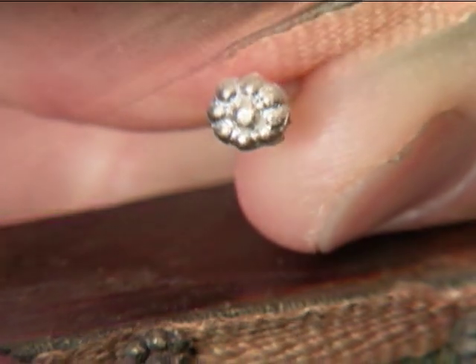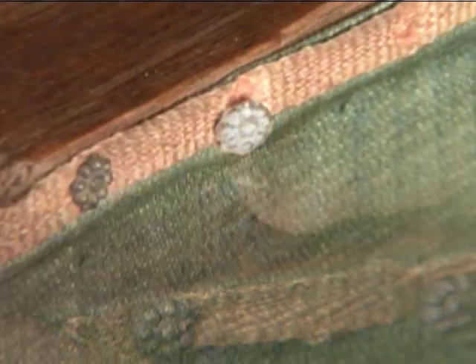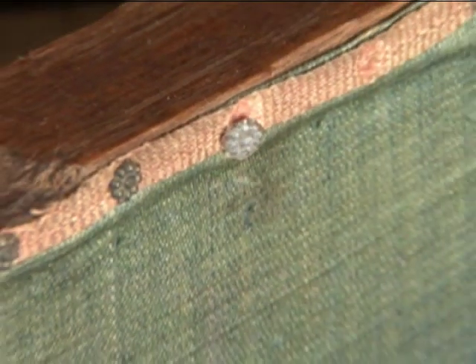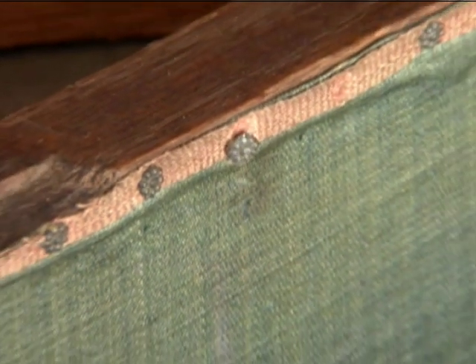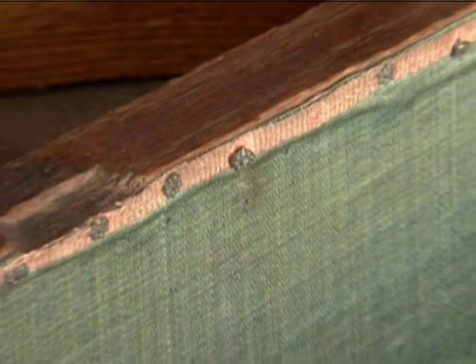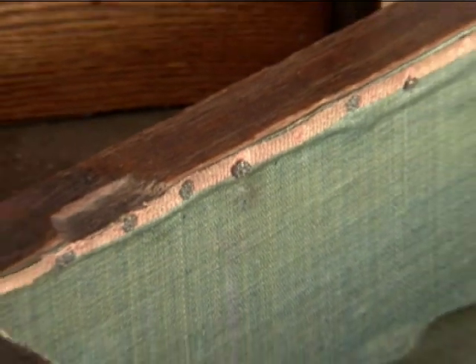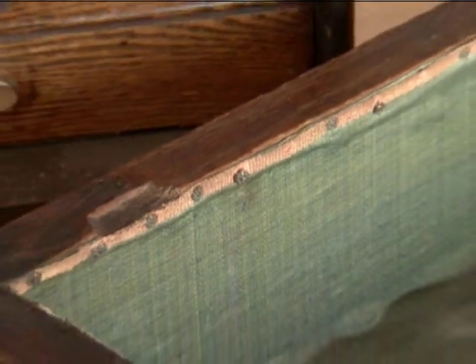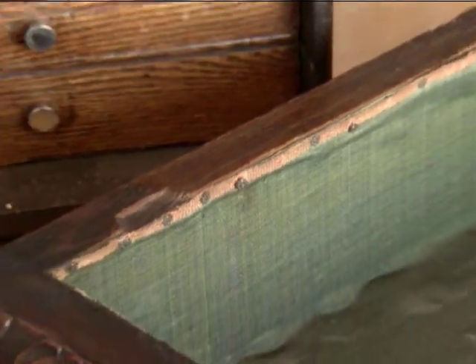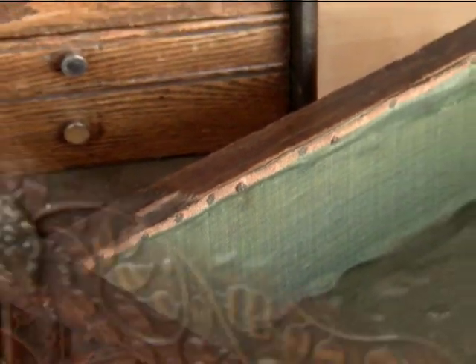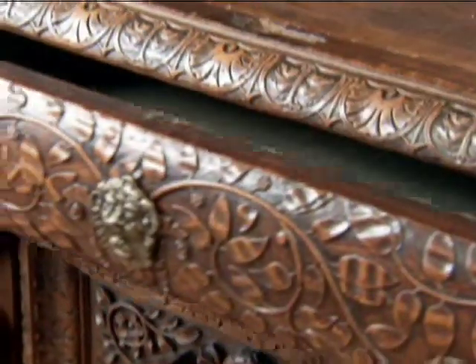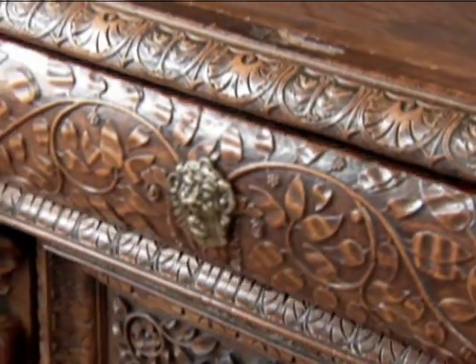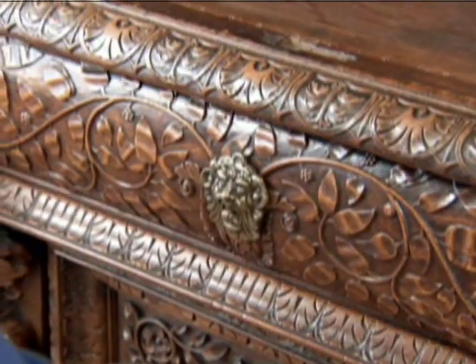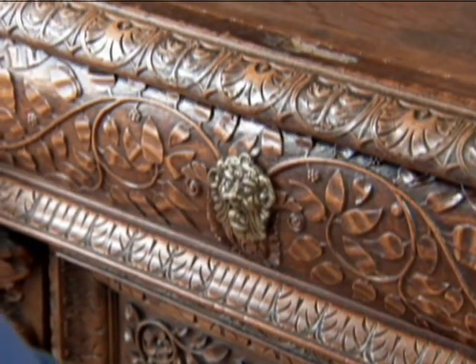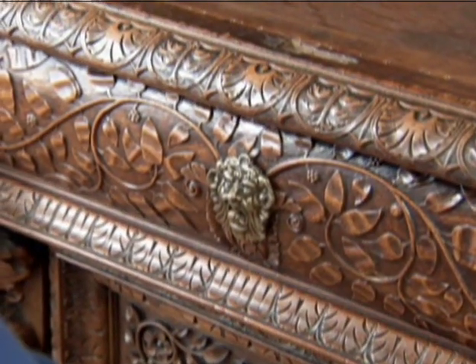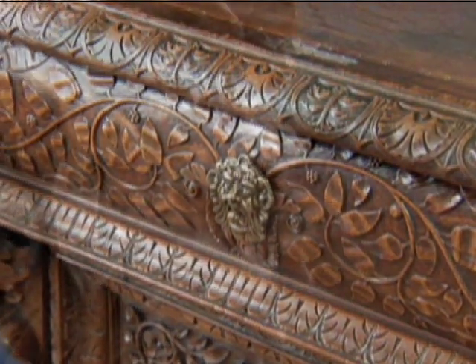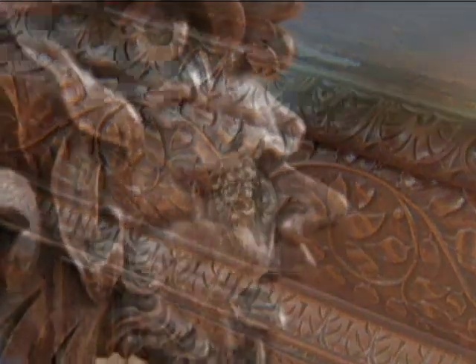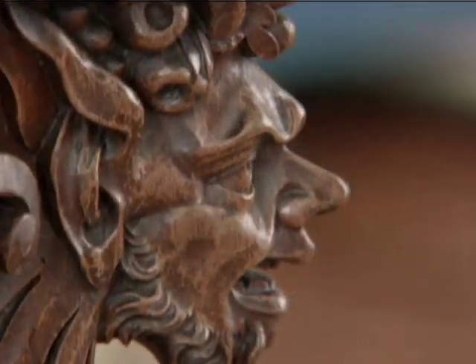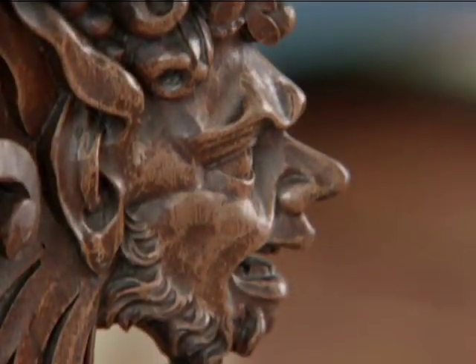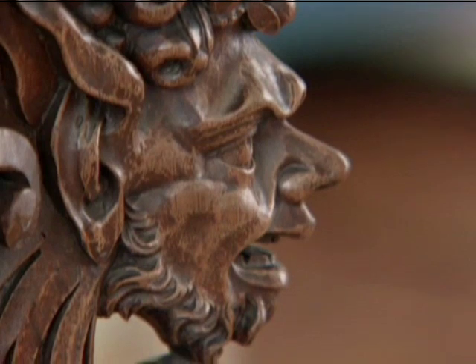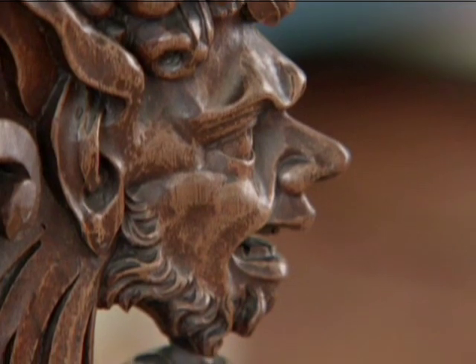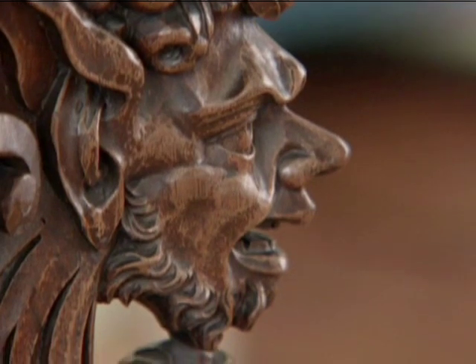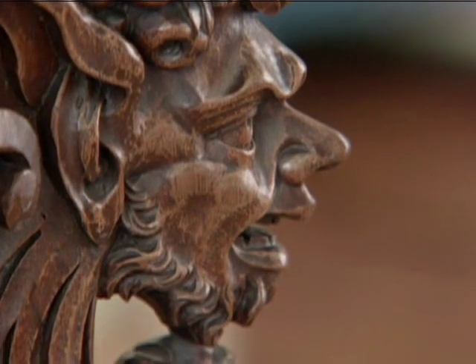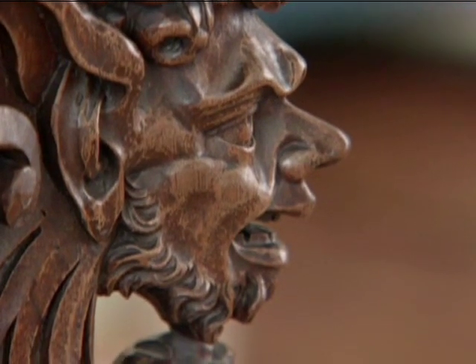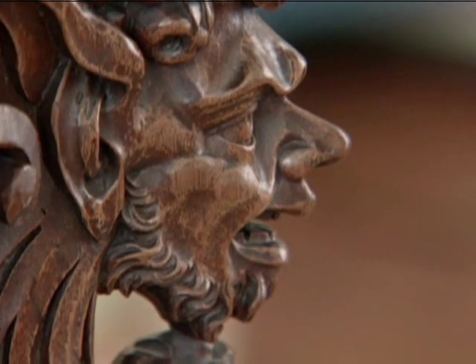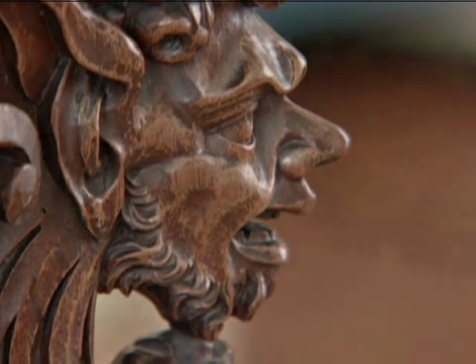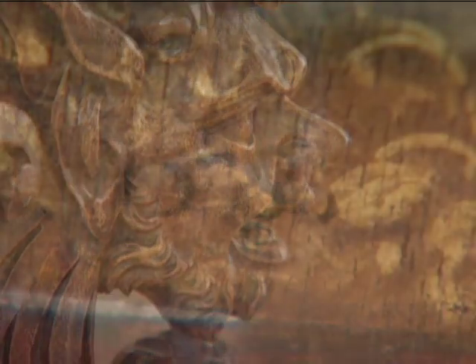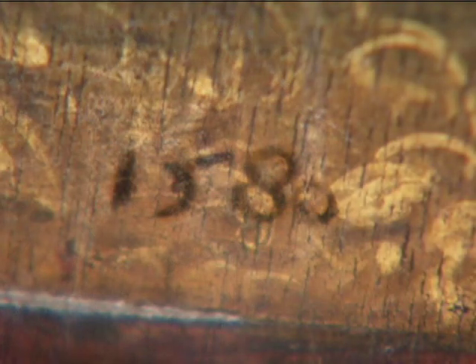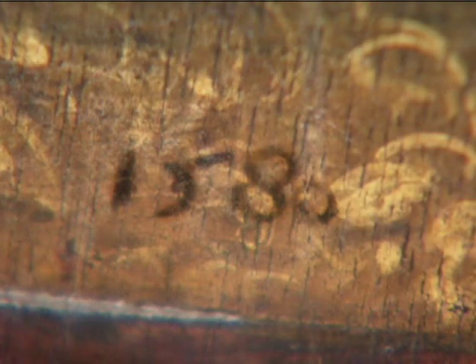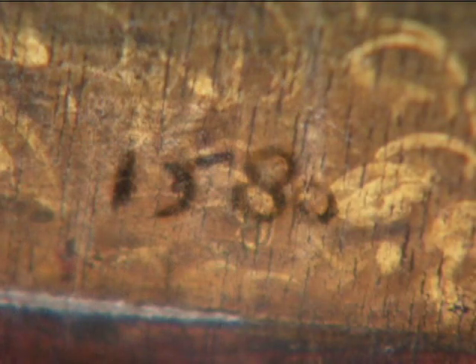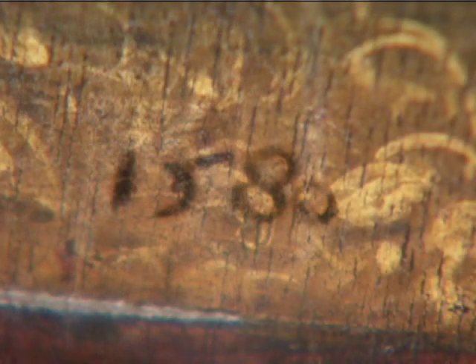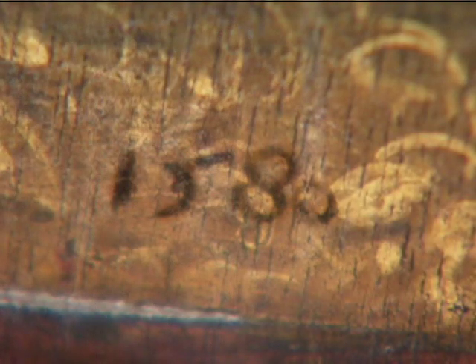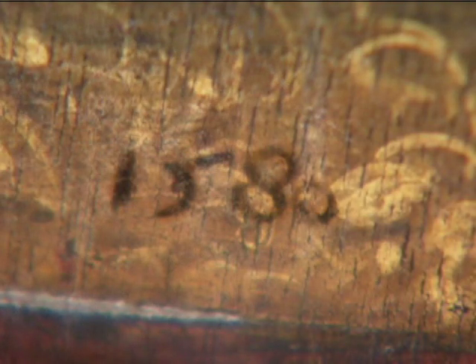These discoveries about the manufacture and chemical composition of the tacks enabled Getty scientists to conclude that they are authentic and date back to the fabrication of the cabinet in 1580.